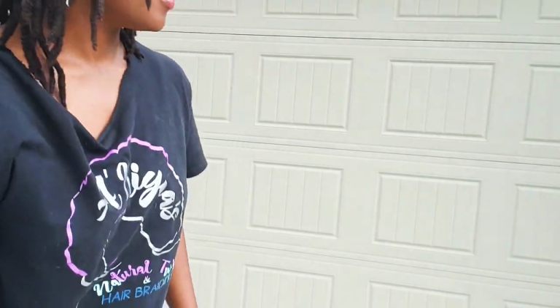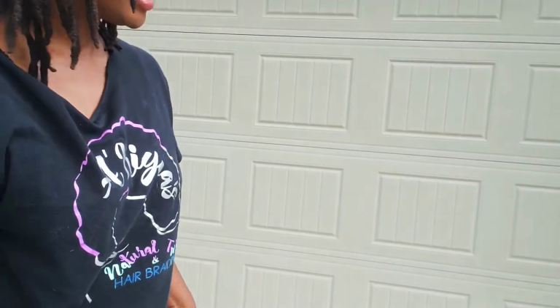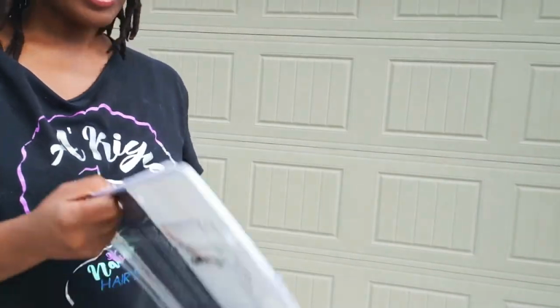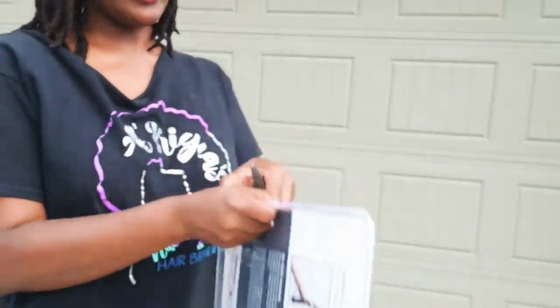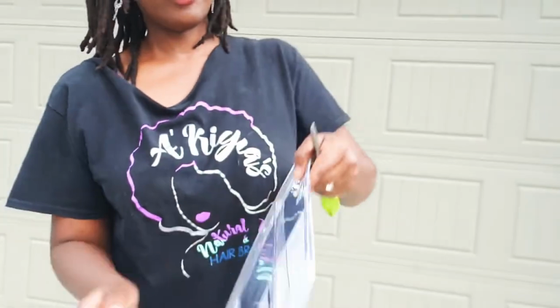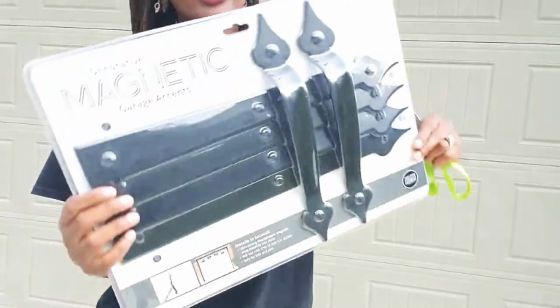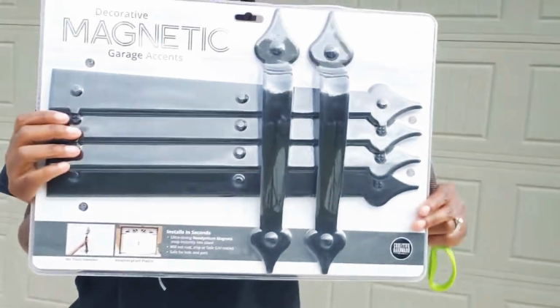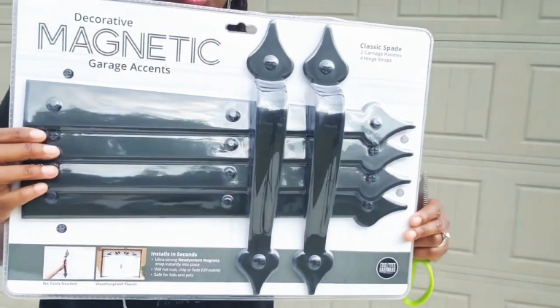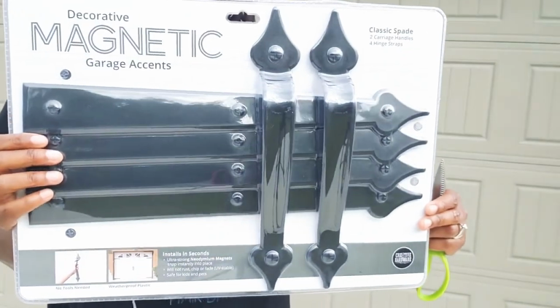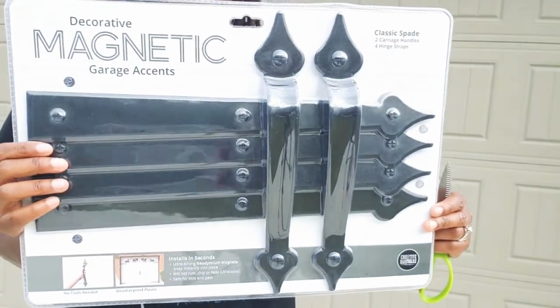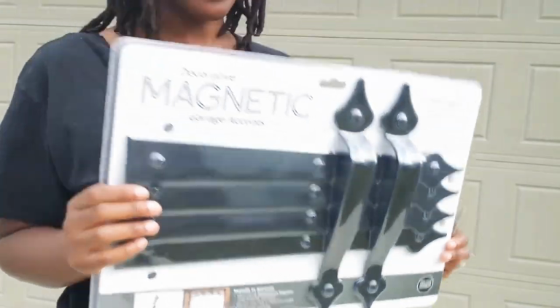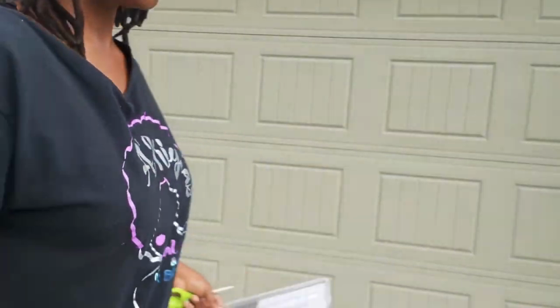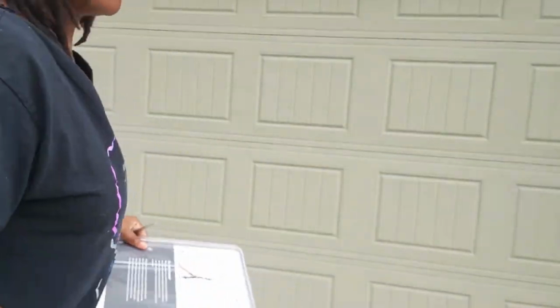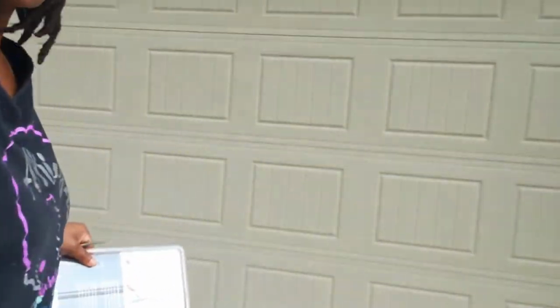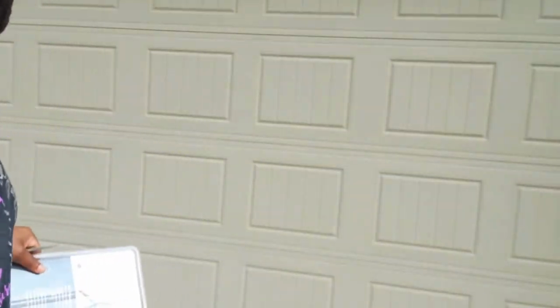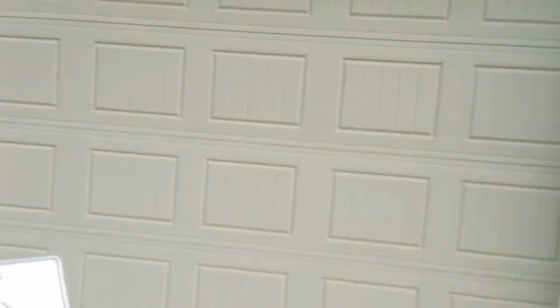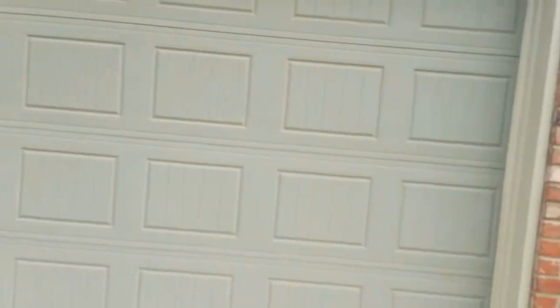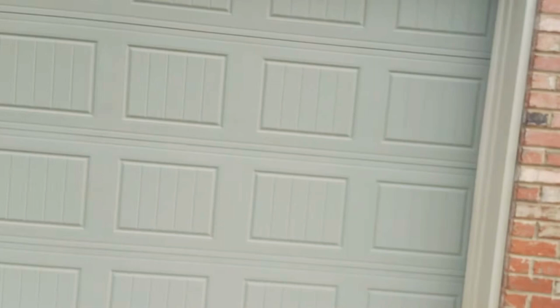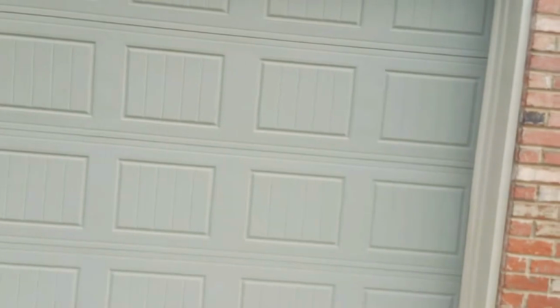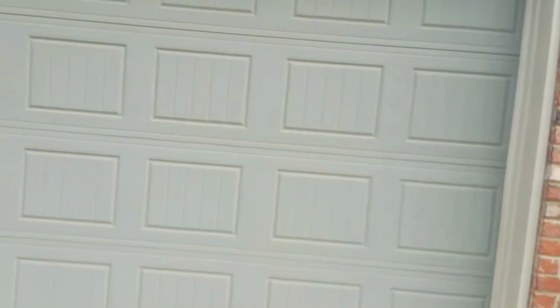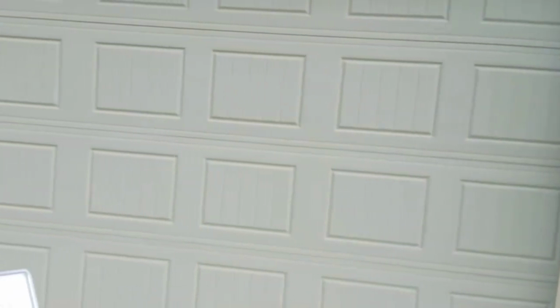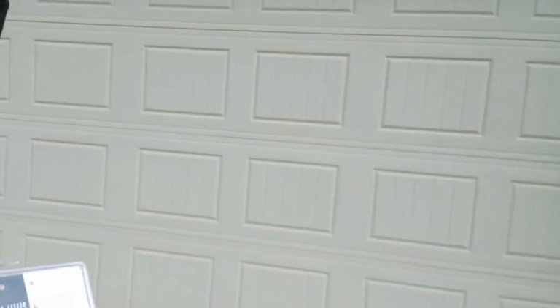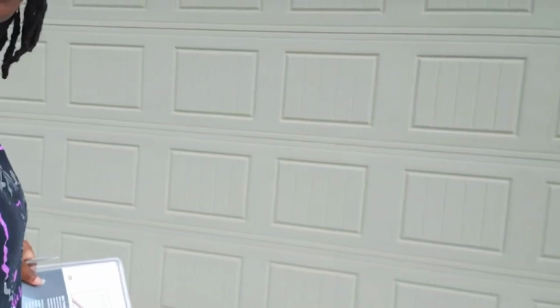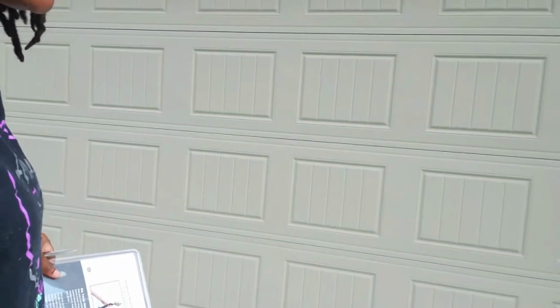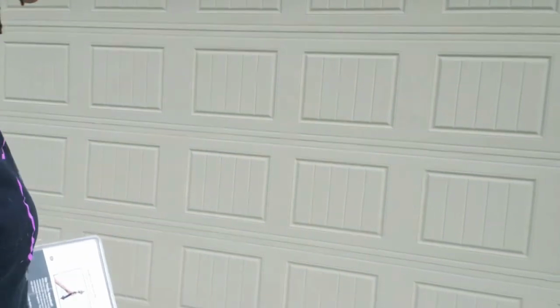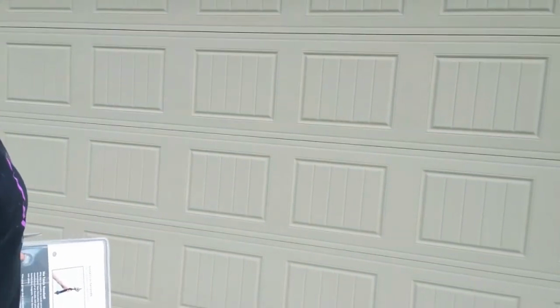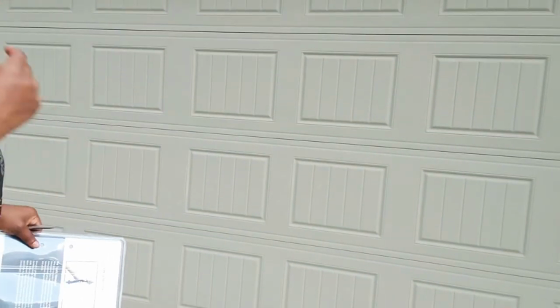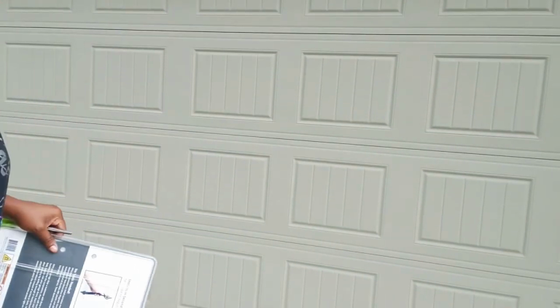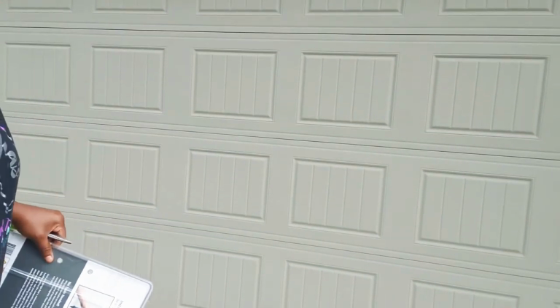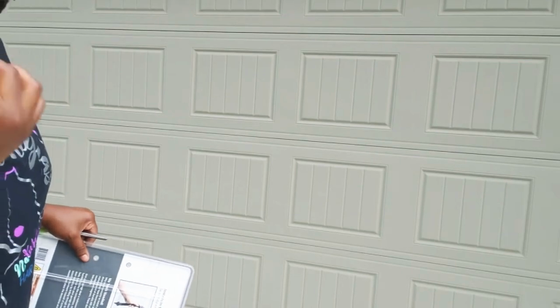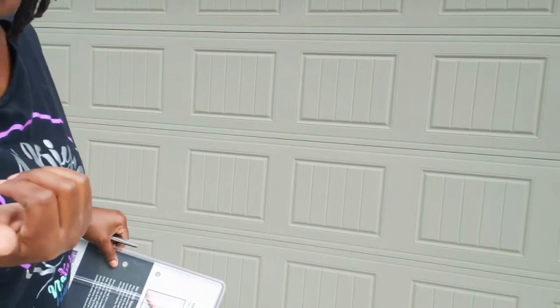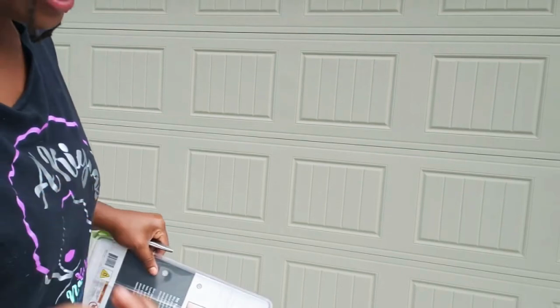I am actually going to add this right here to my garage door. Here is the garage door — it's actually a double garage door. I've seen this; one of my neighbors had it, so it made me want to be able to get it.